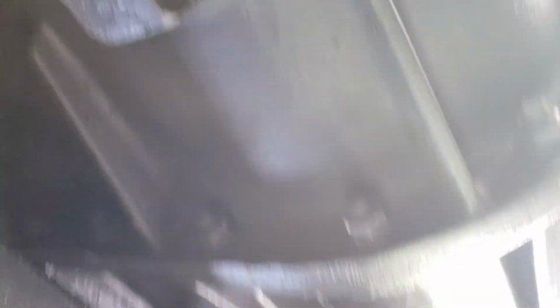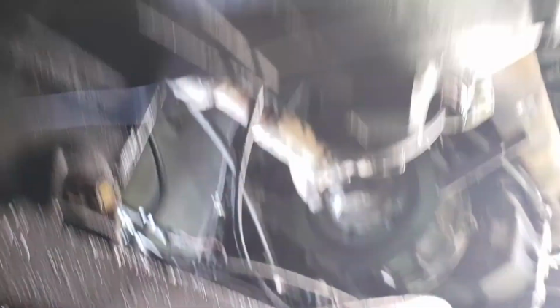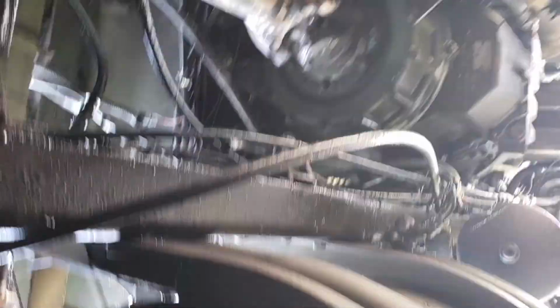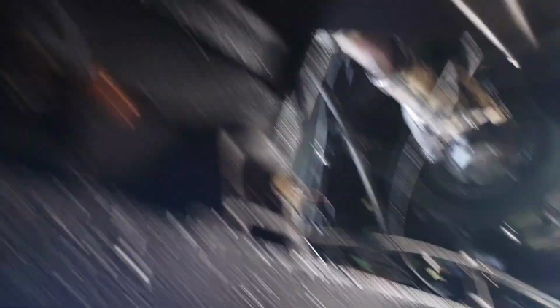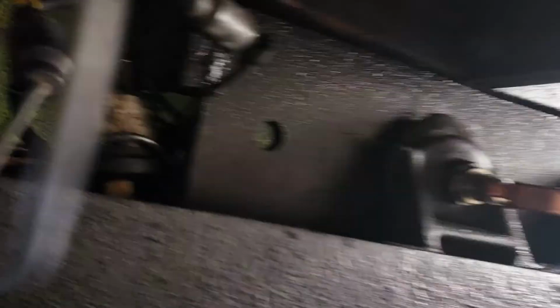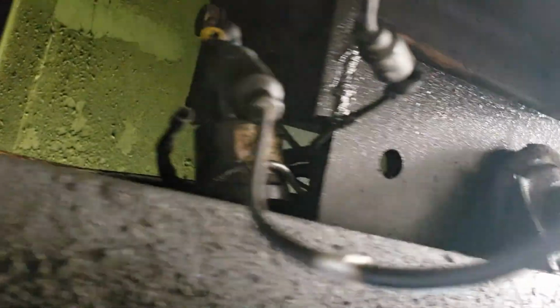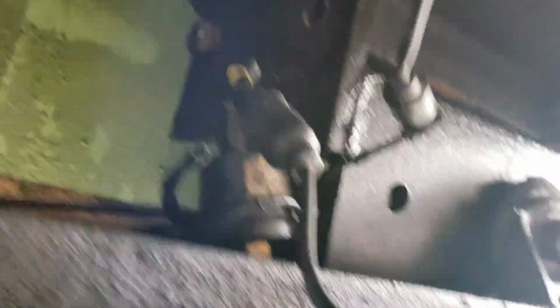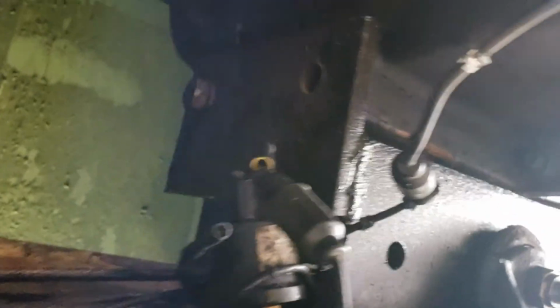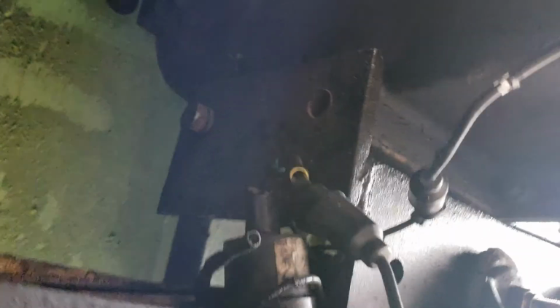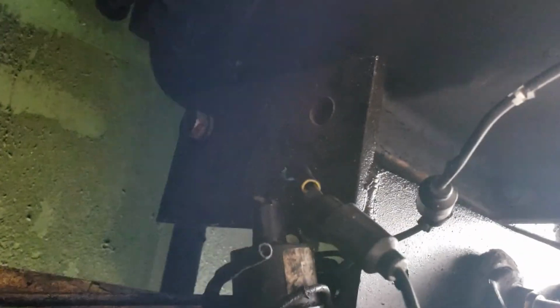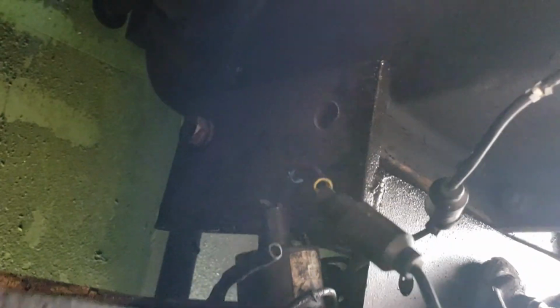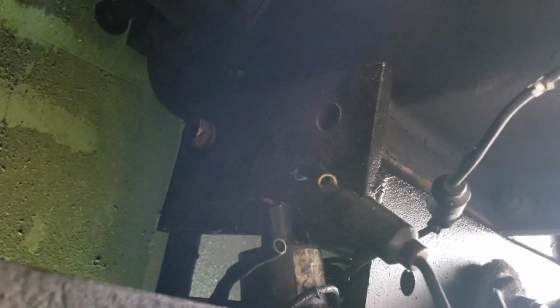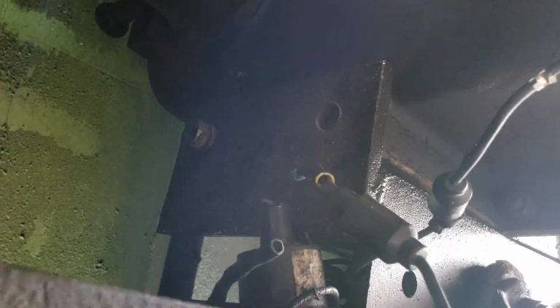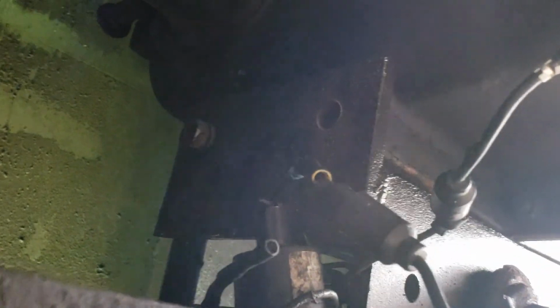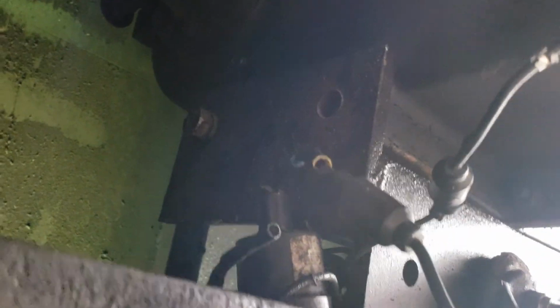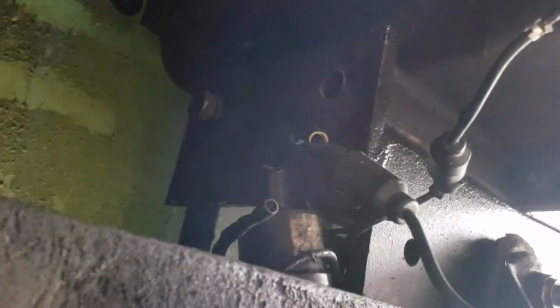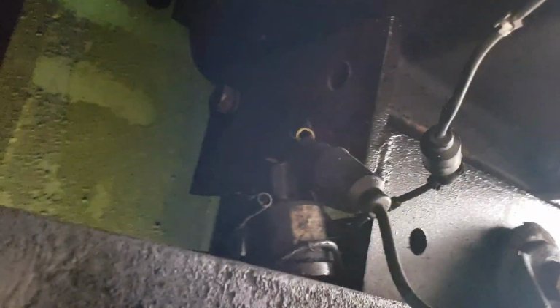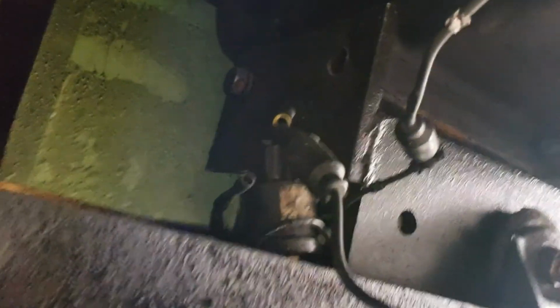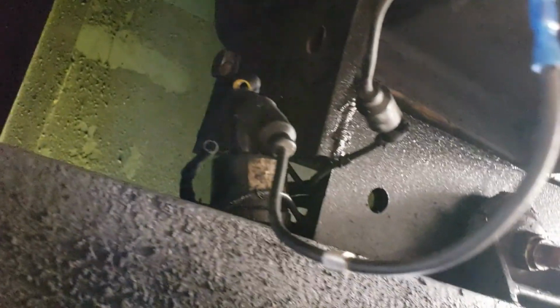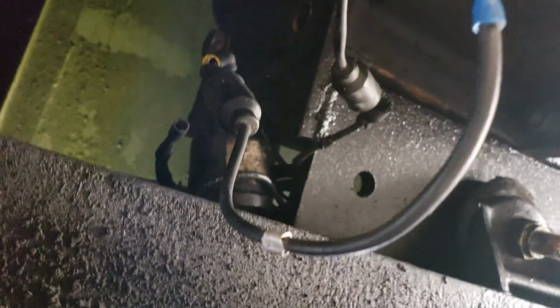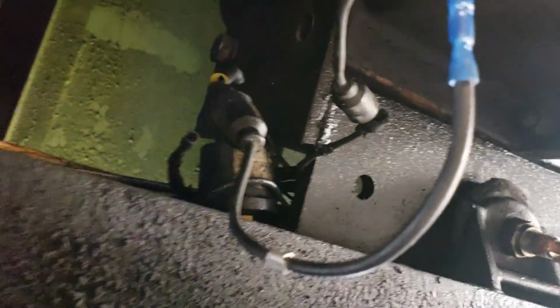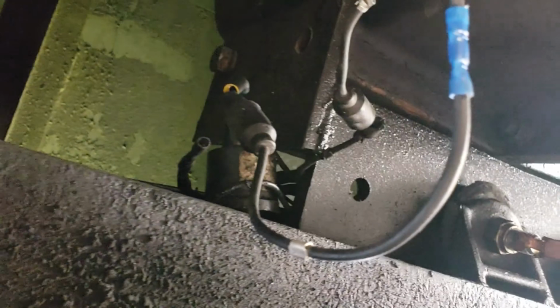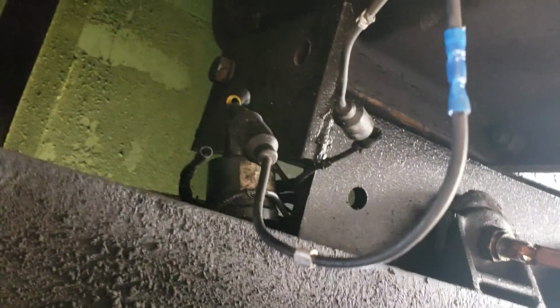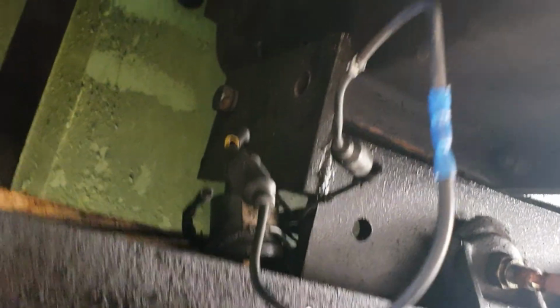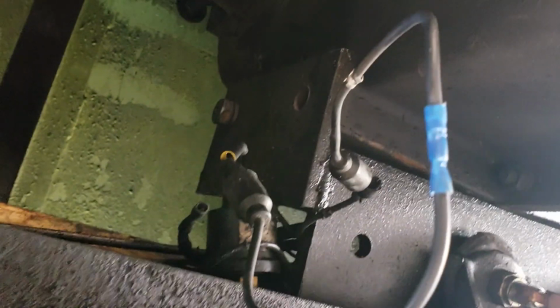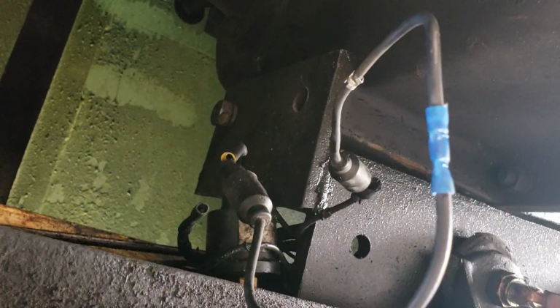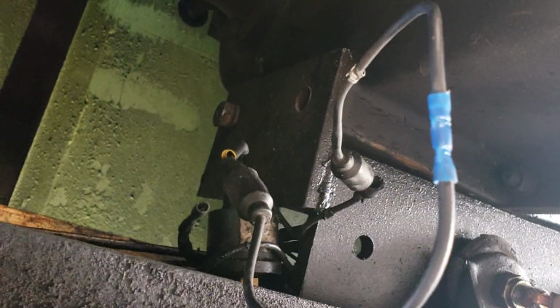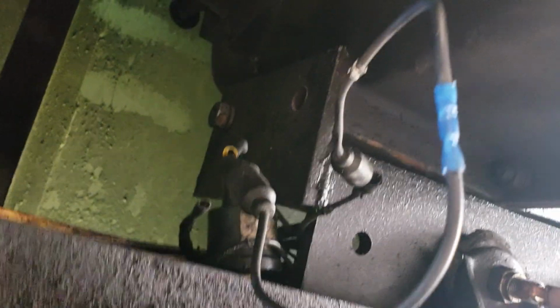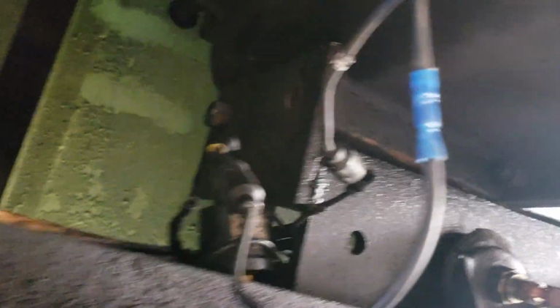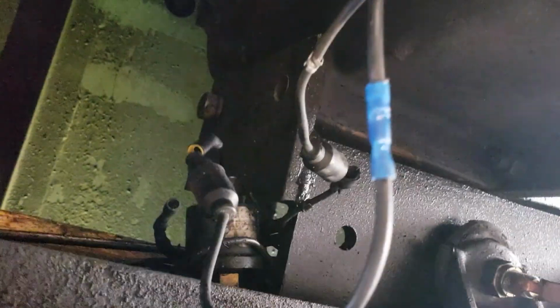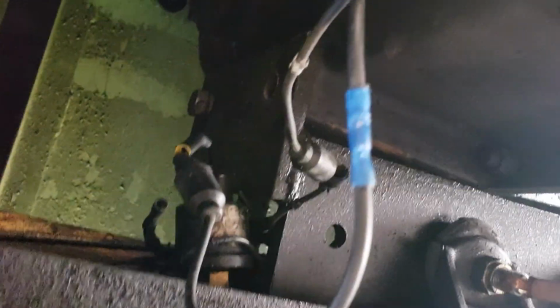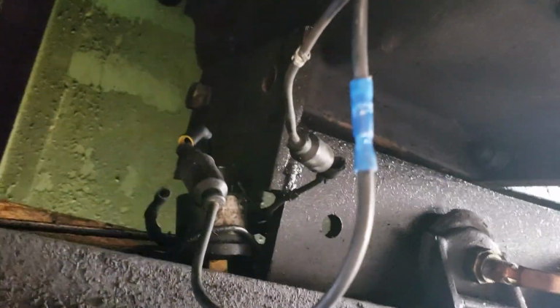Simple way to do it is just take both your pigtails off, take a connector with a jumper with two females, hook them together, and see if your brake lights come on.